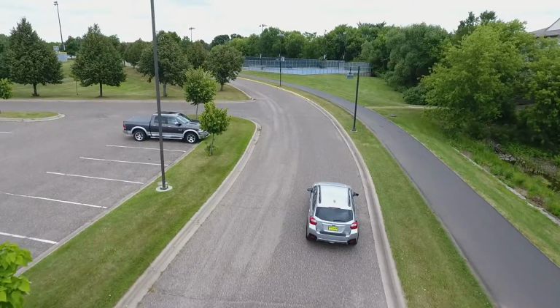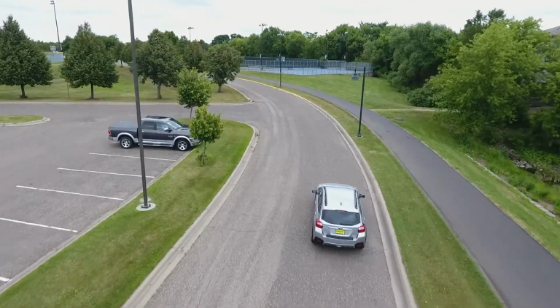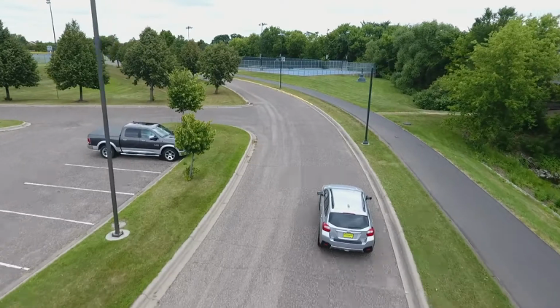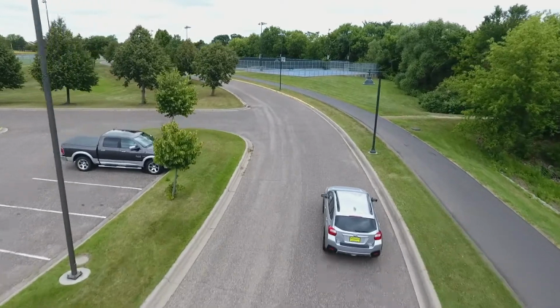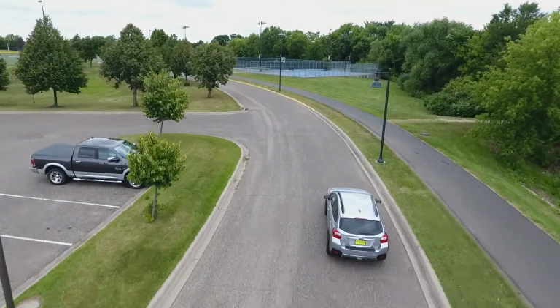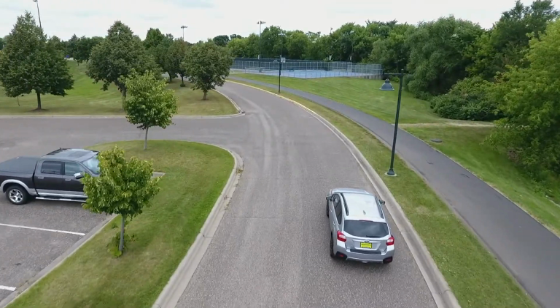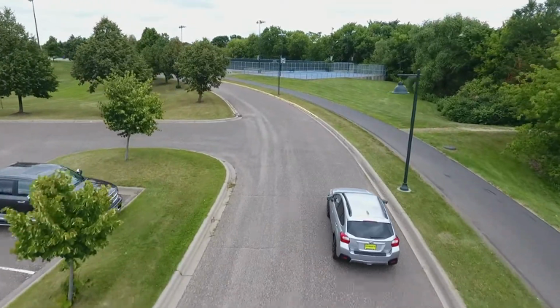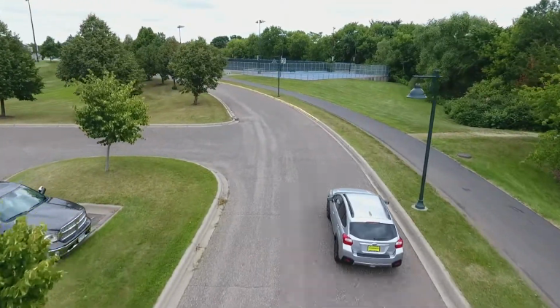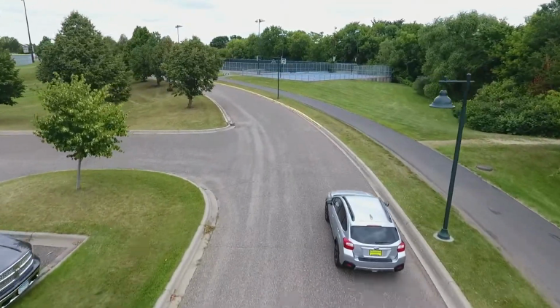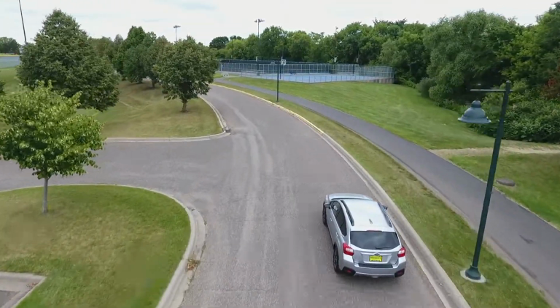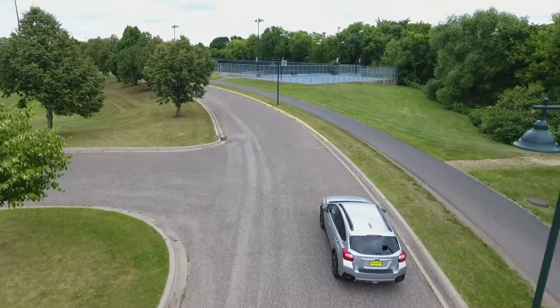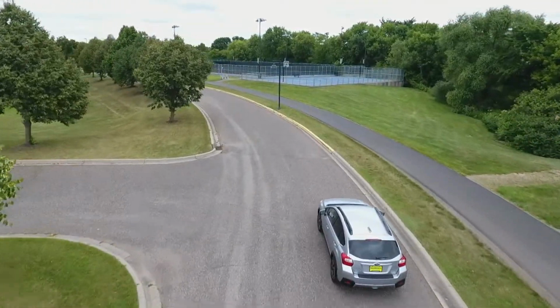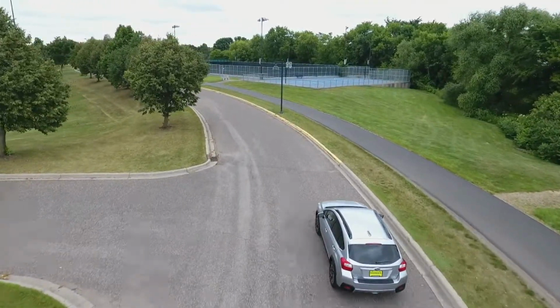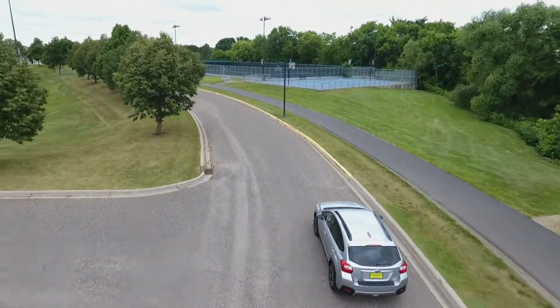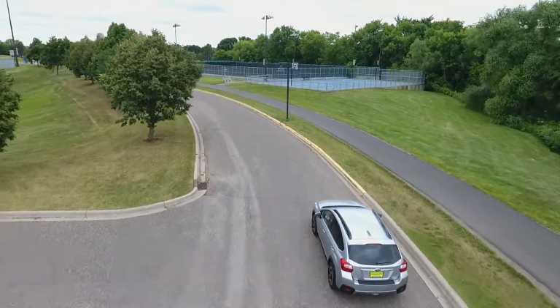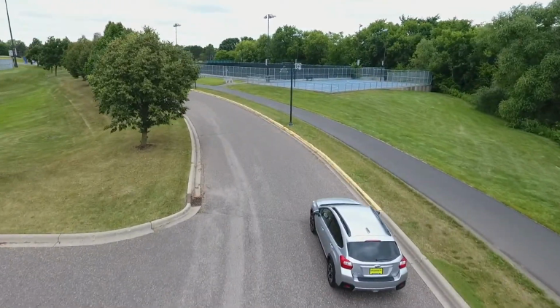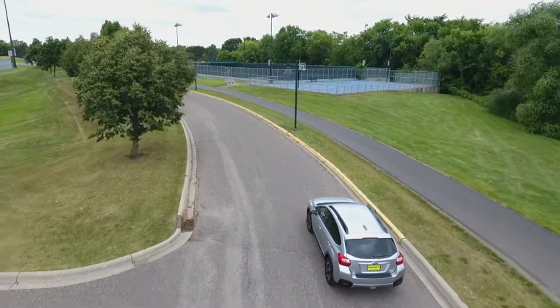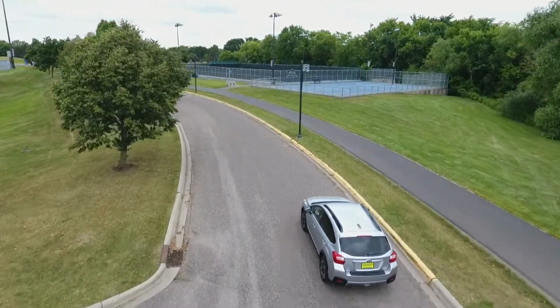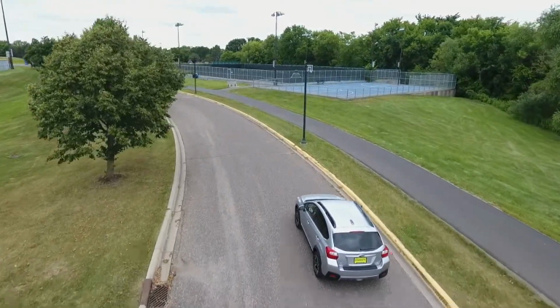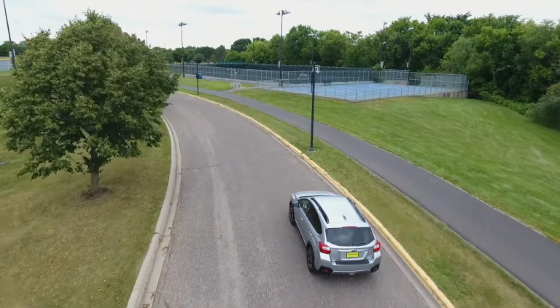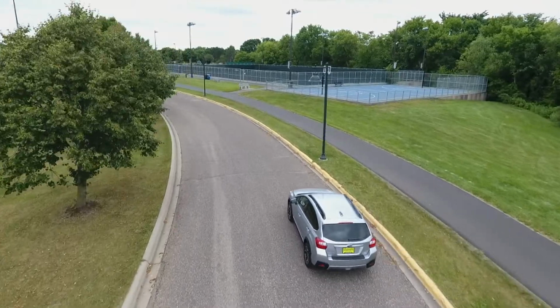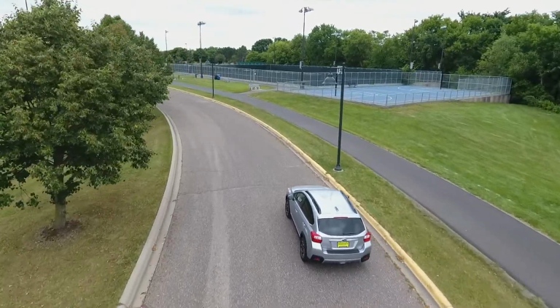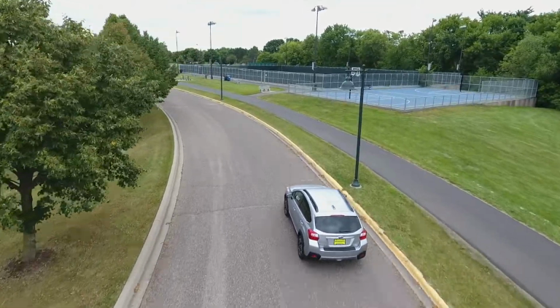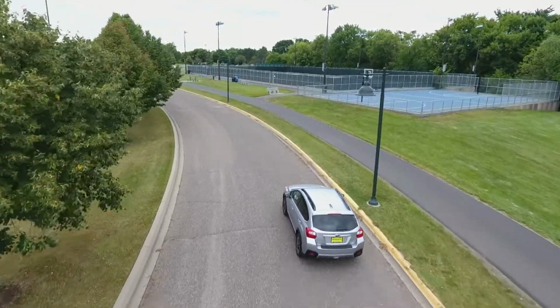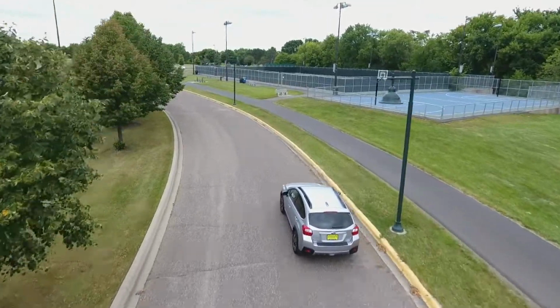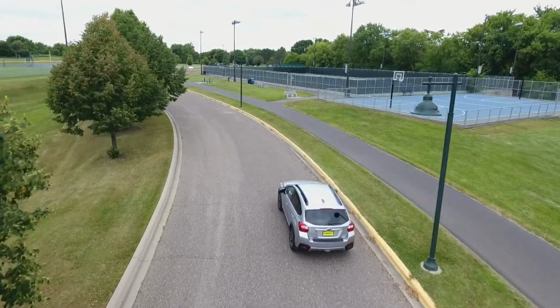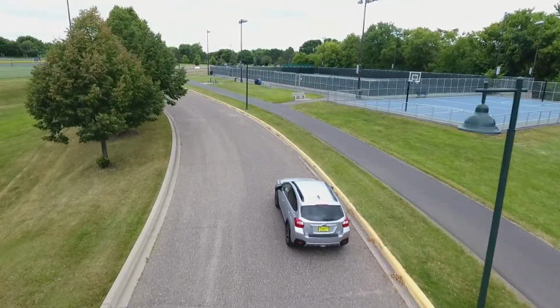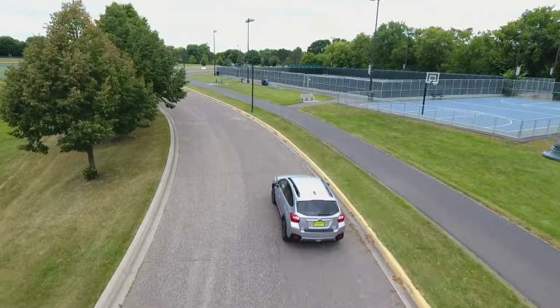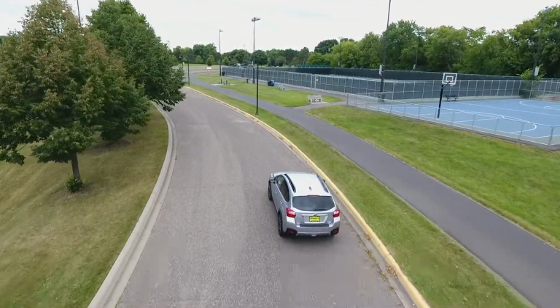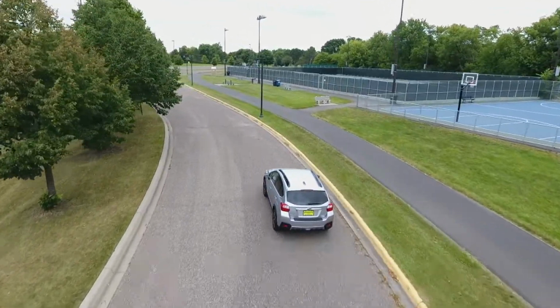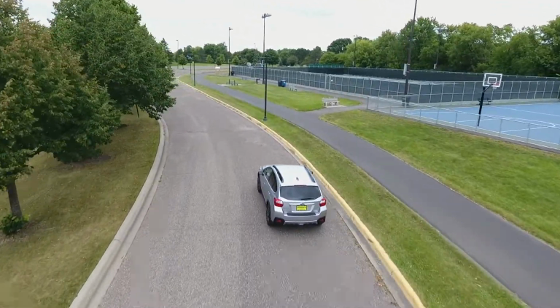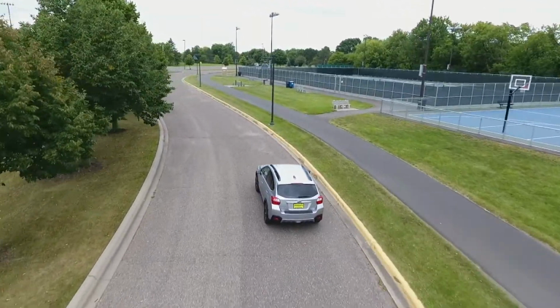You'll love the smooth ride, spacious interior, fantastic fuel economy, and surprising ground clearance the Crosstrek offers, although some will be put off by its perceived lack of acceleration and conservative interior.